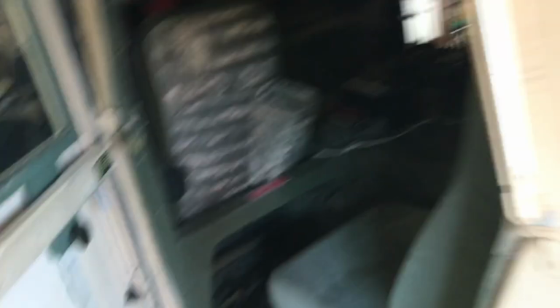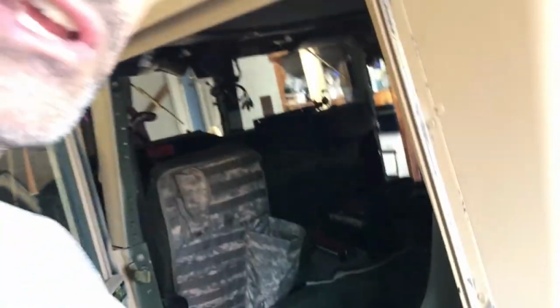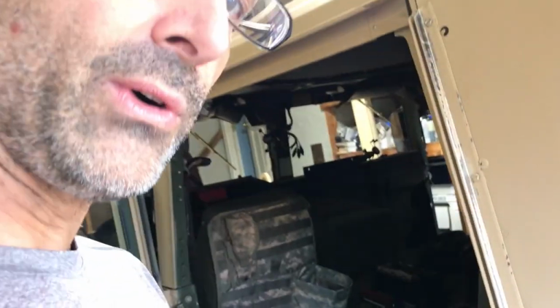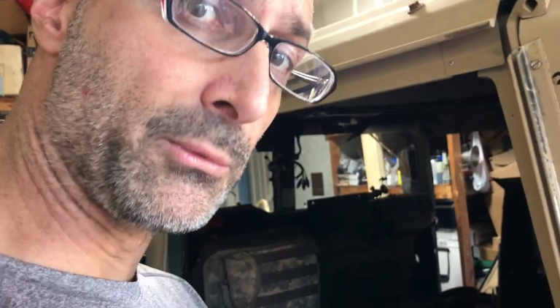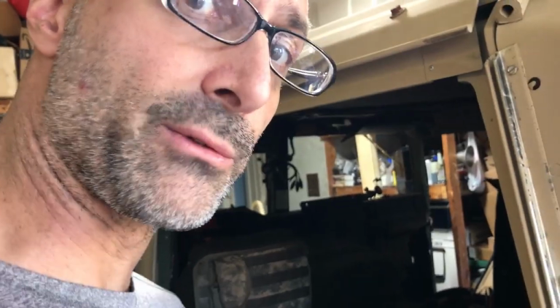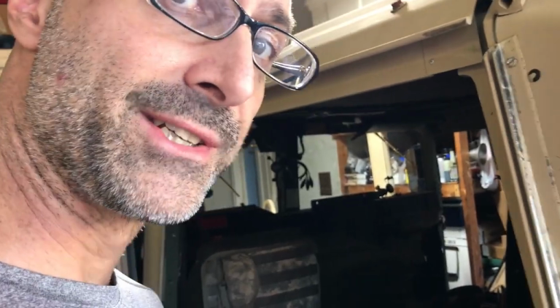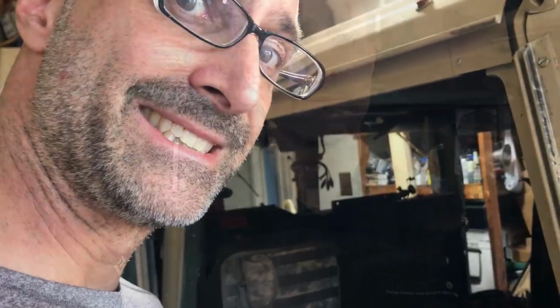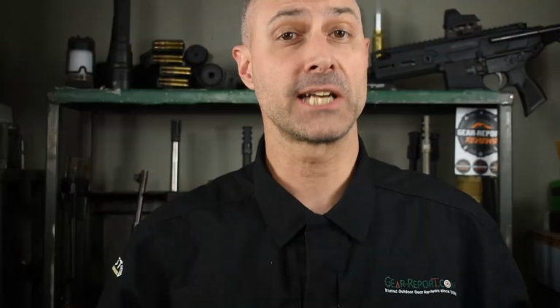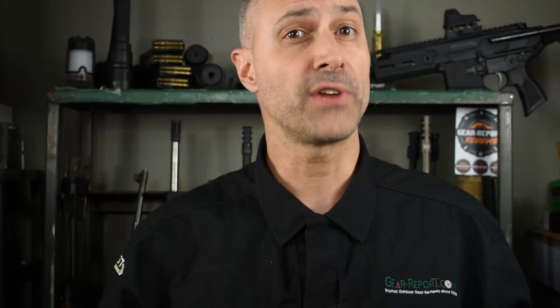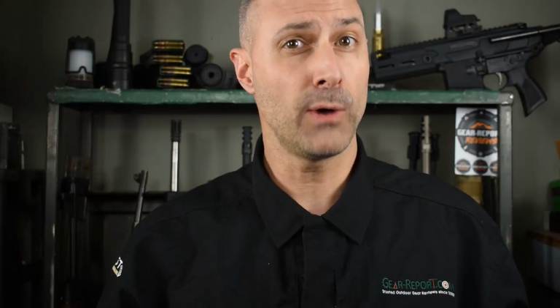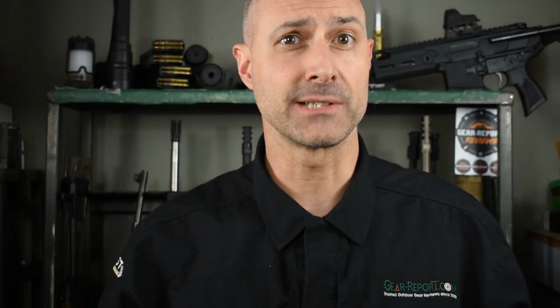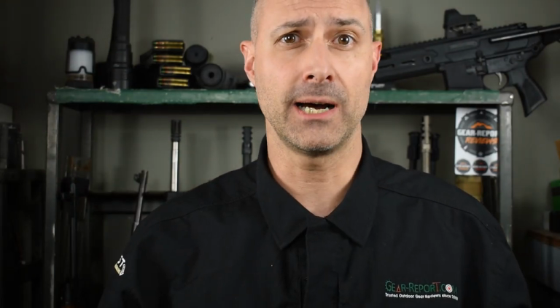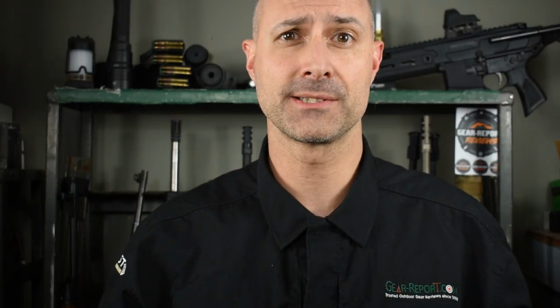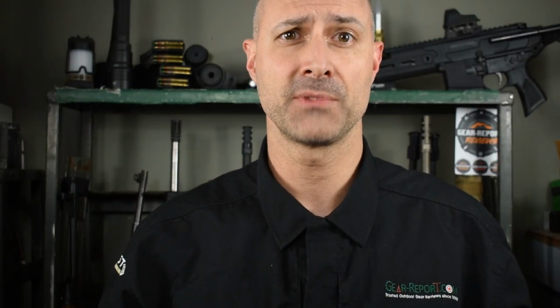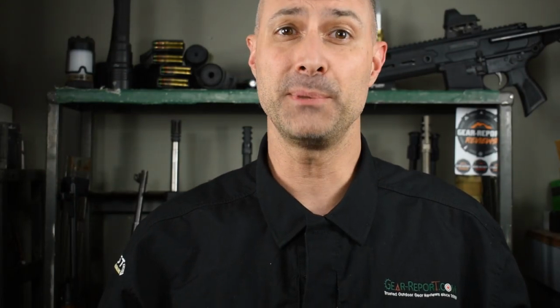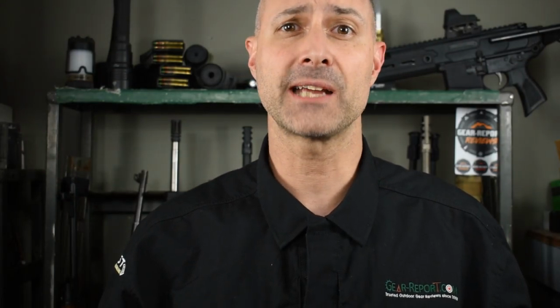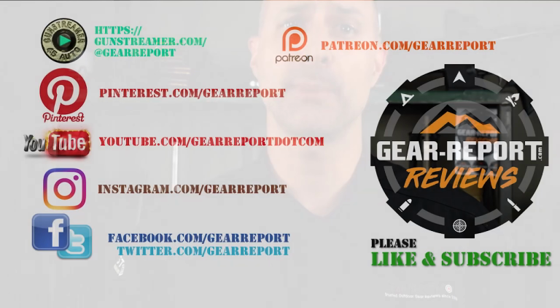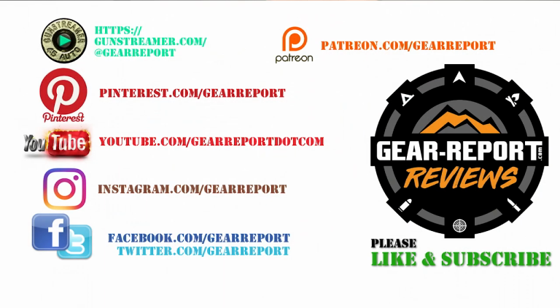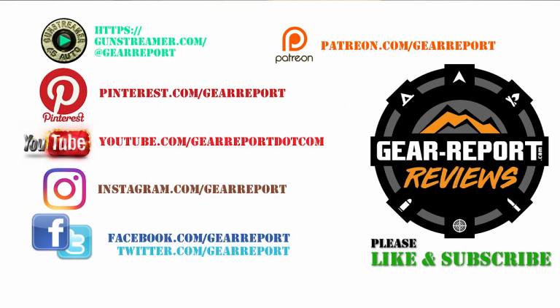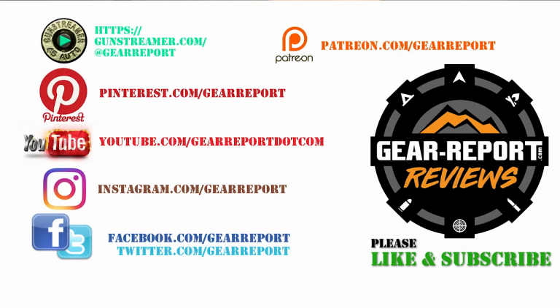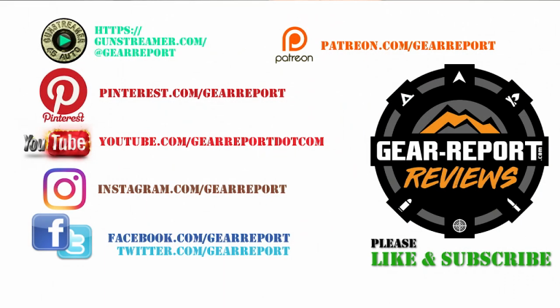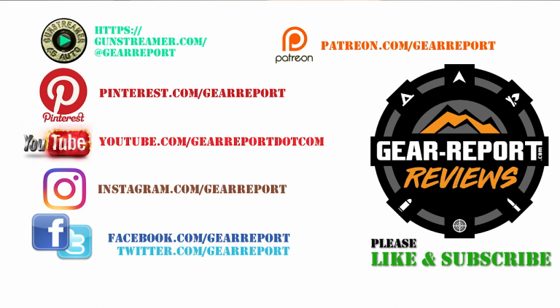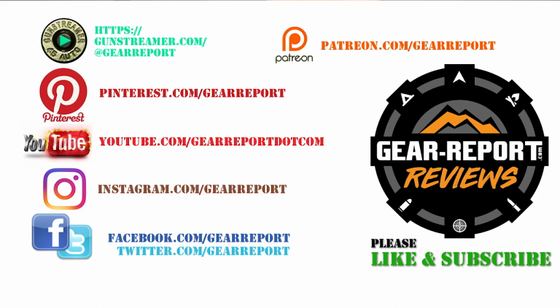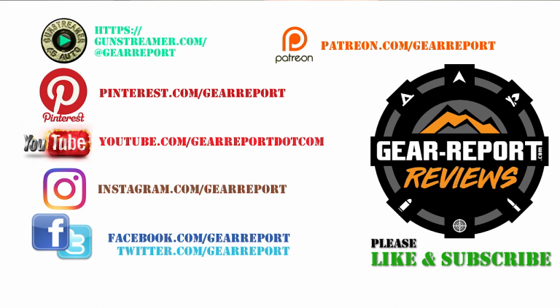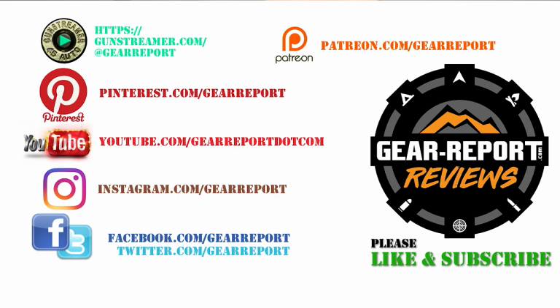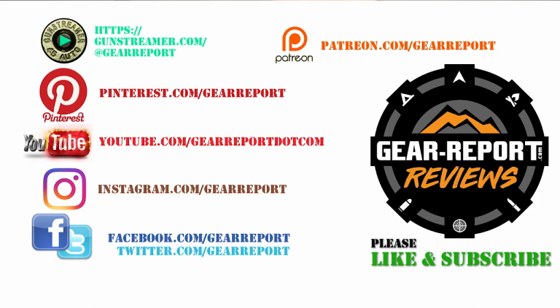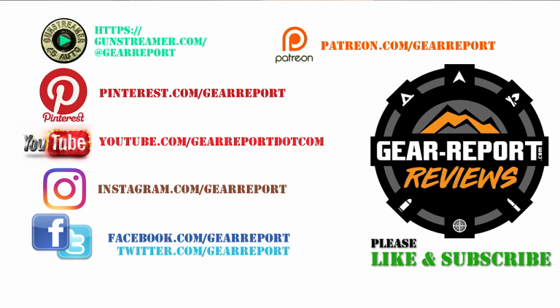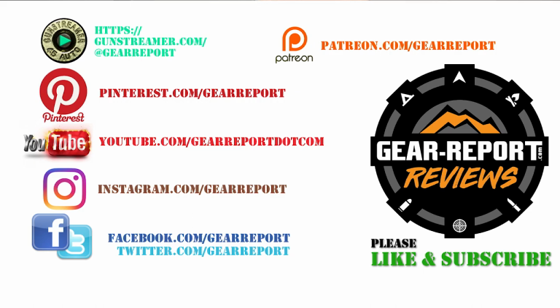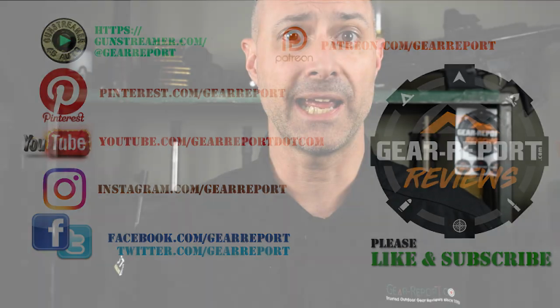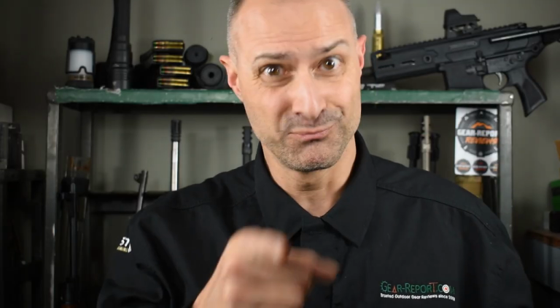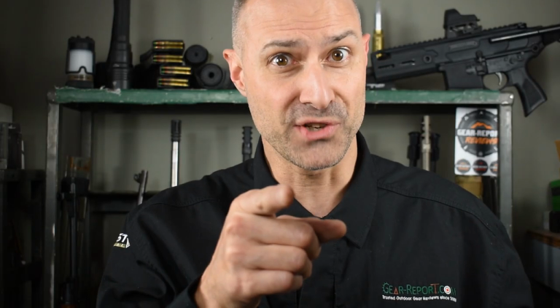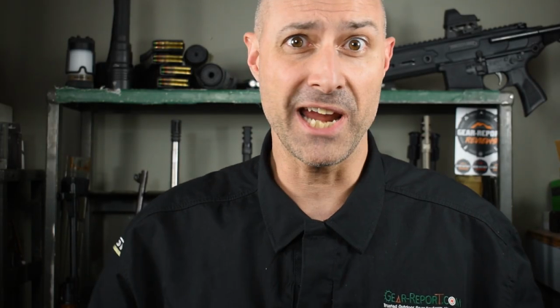Hopefully that was helpful and we'll see you at the range. Let us know if you have any questions in the comments. A big thanks to our patrons for helping us bring you more unbiased, hands-on reviews. Thank you very much and we'll see you at the range.